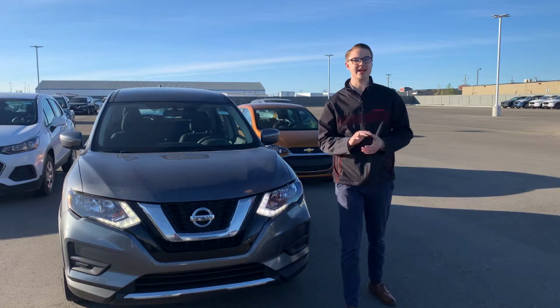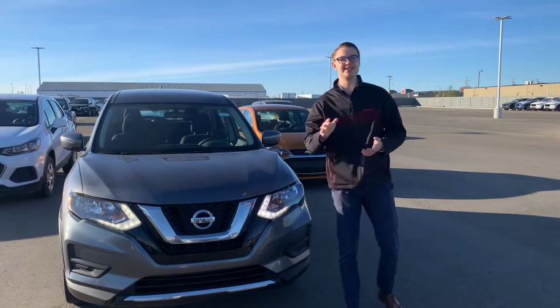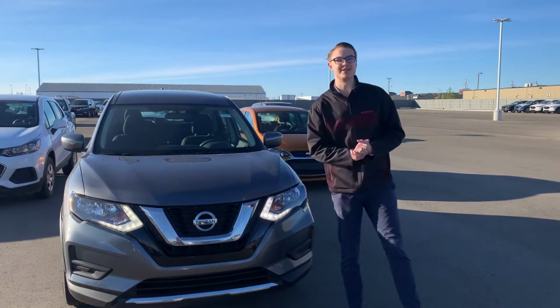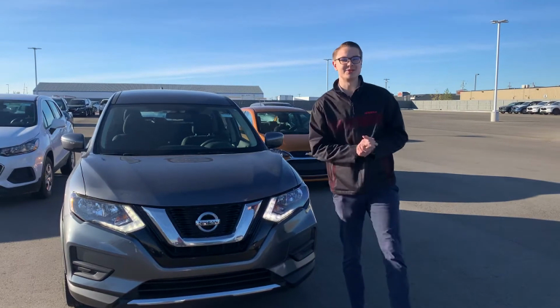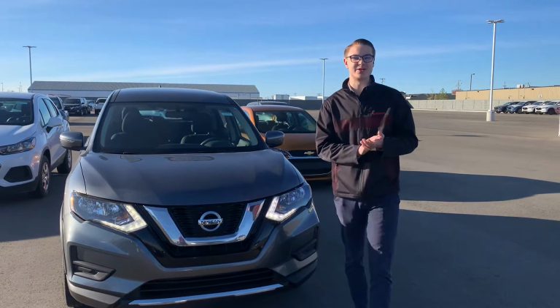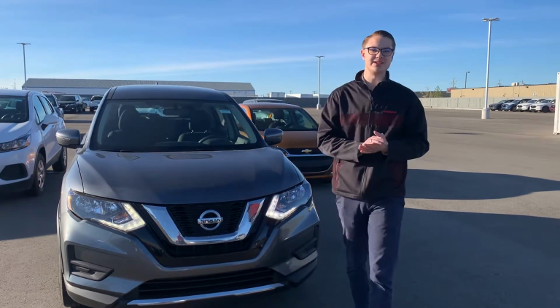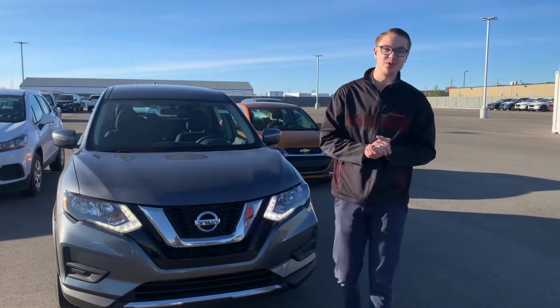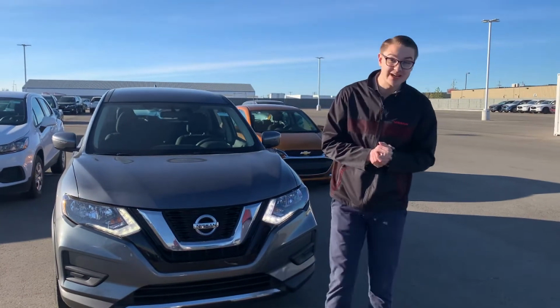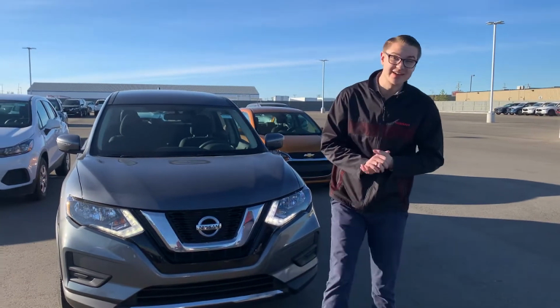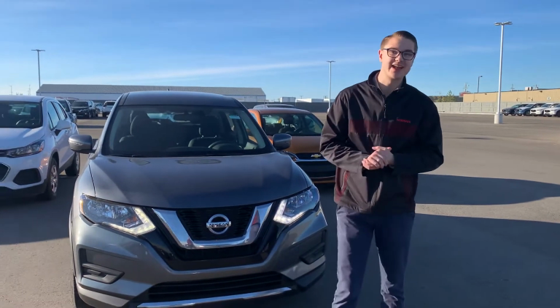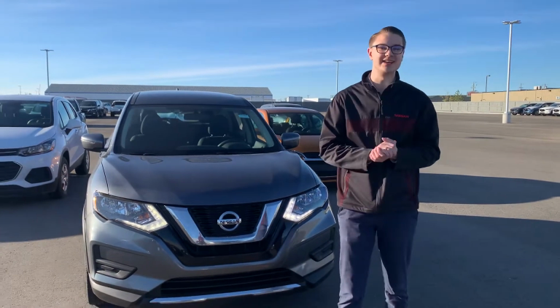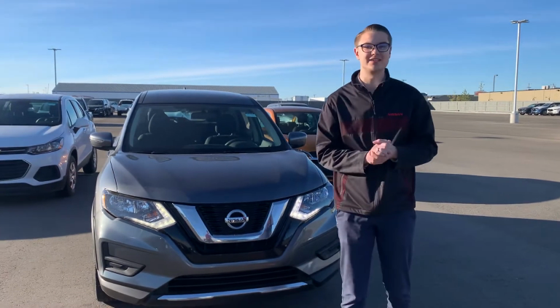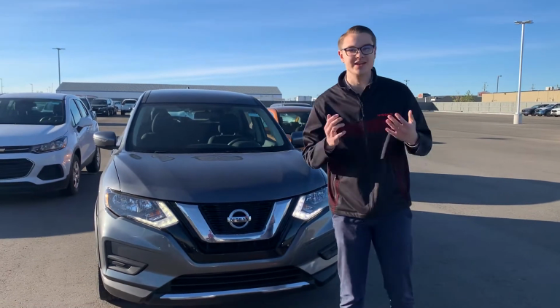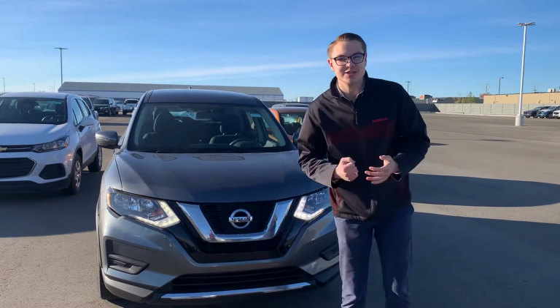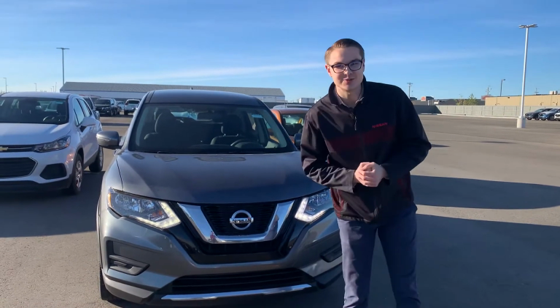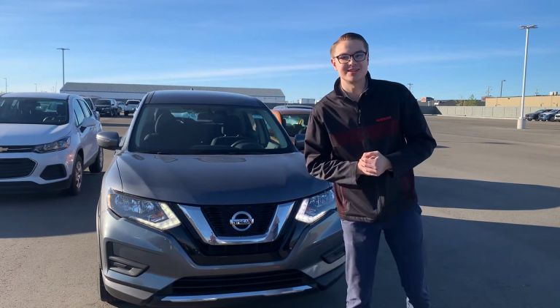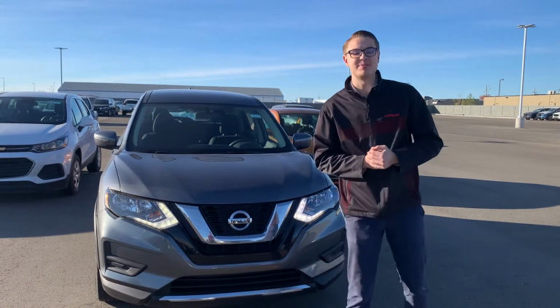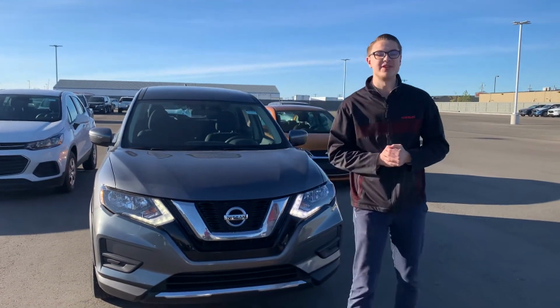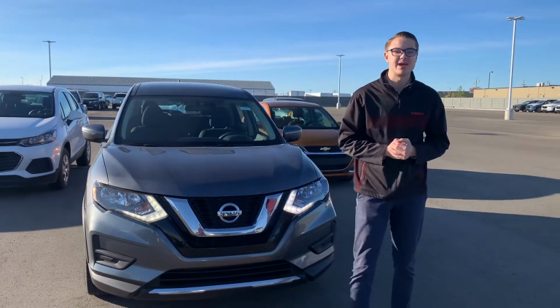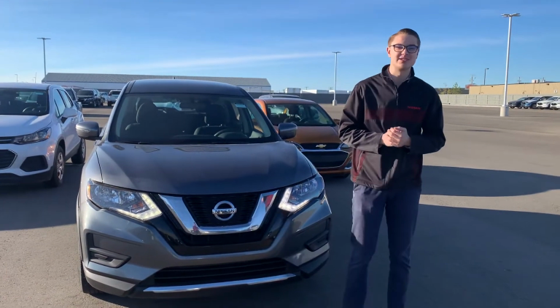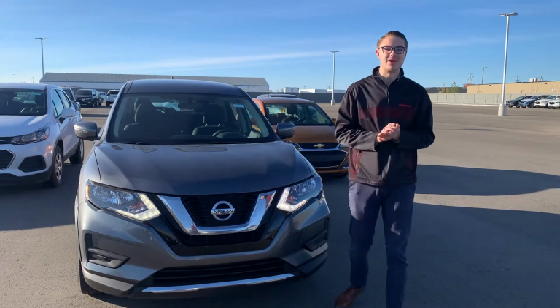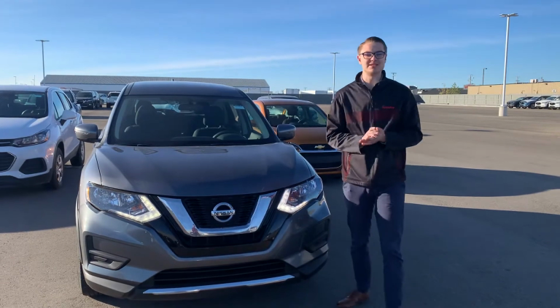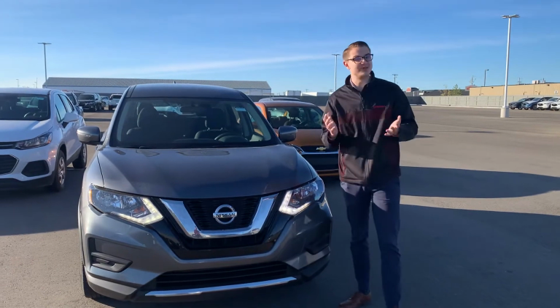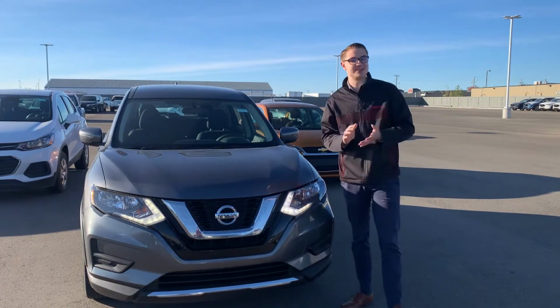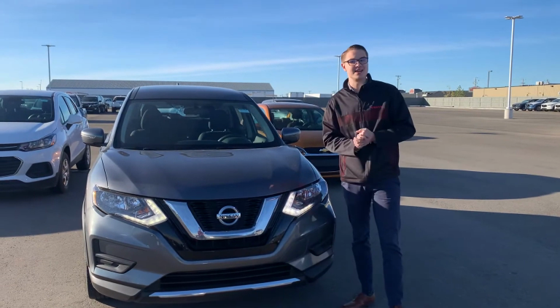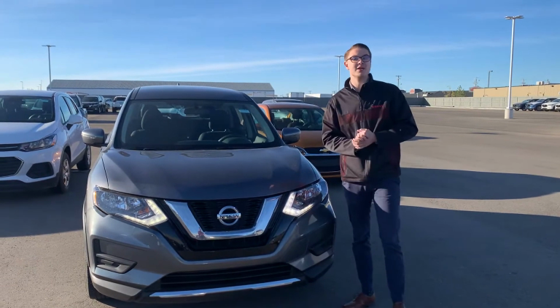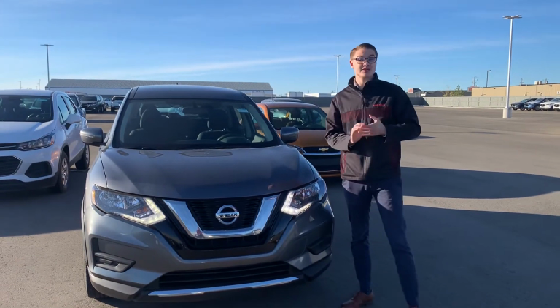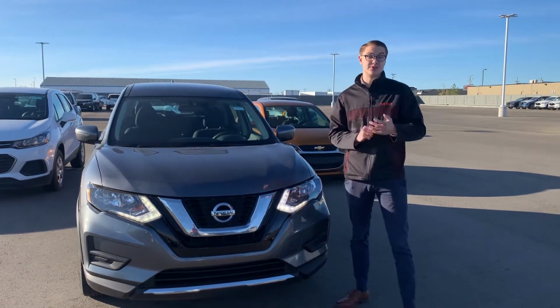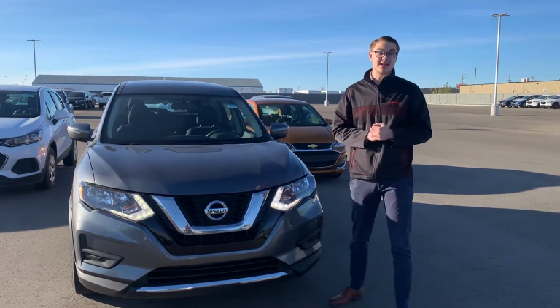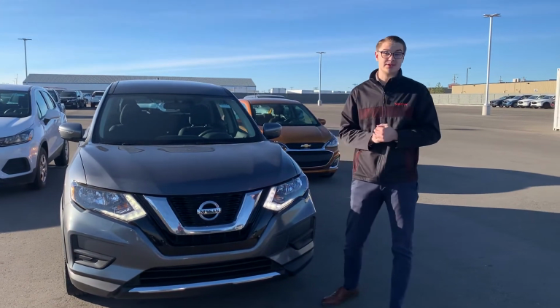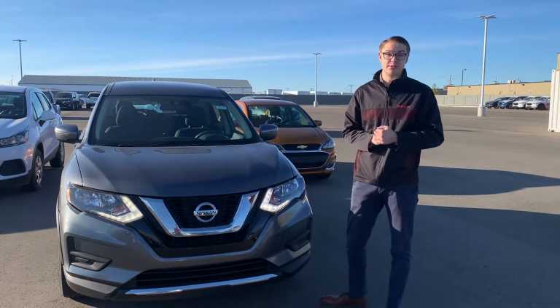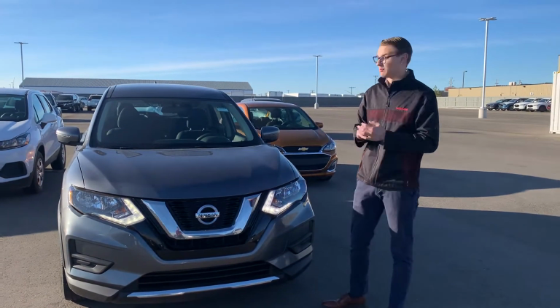Hey there, good morning Cody. It's Colby down here at LA Nissan. I just wanted to jump in front of the camera, as I promised, to put a face to the name so you know exactly who you're working with.